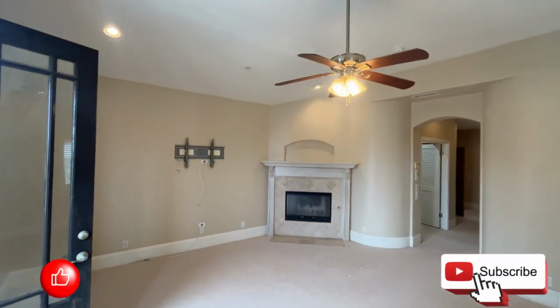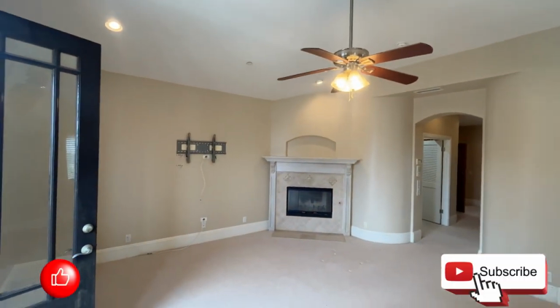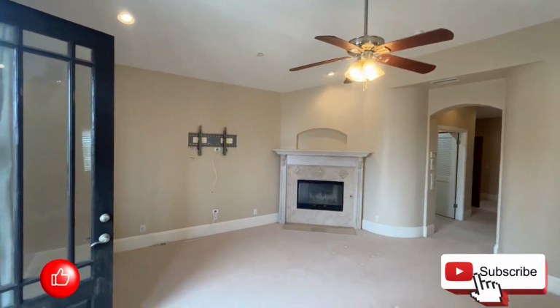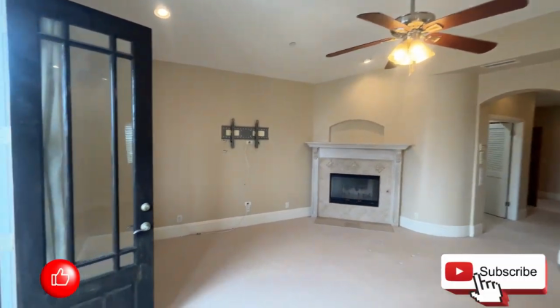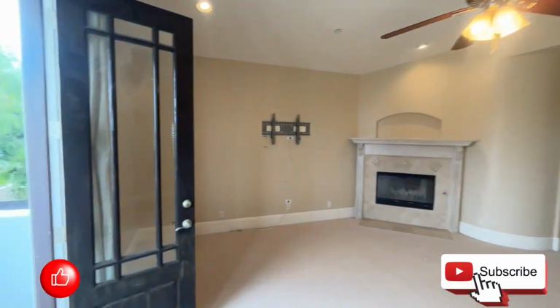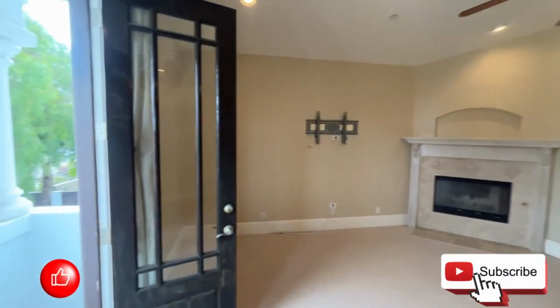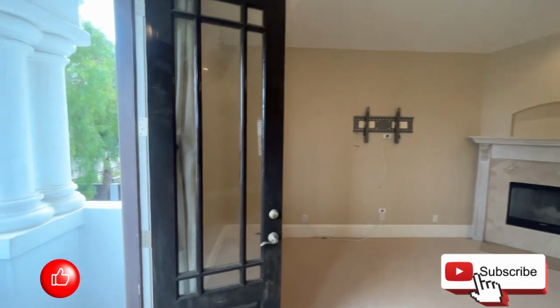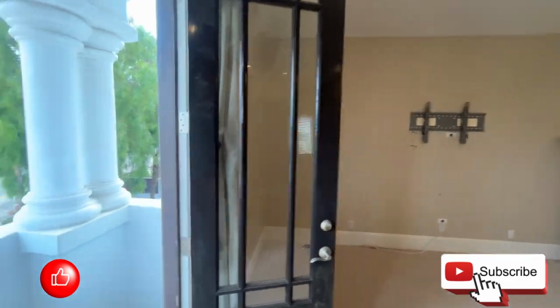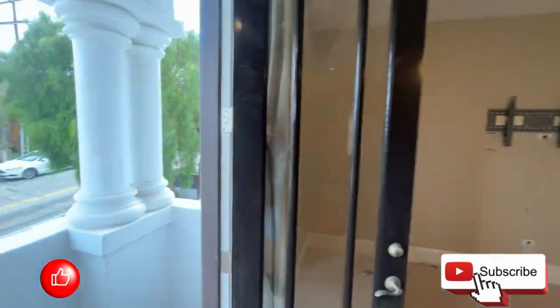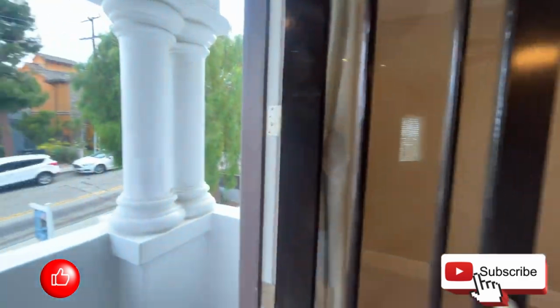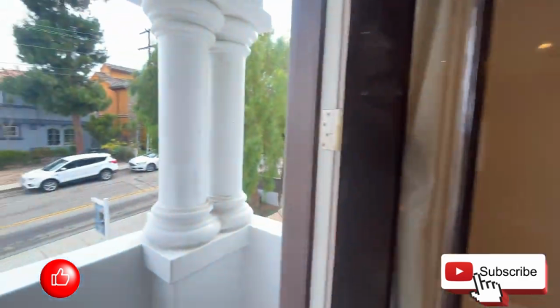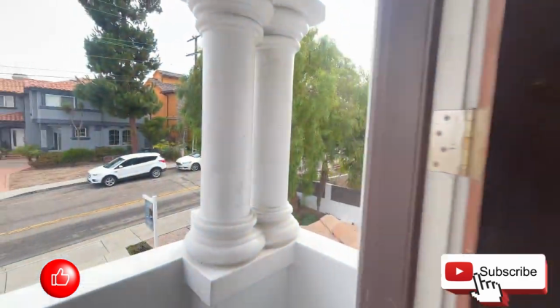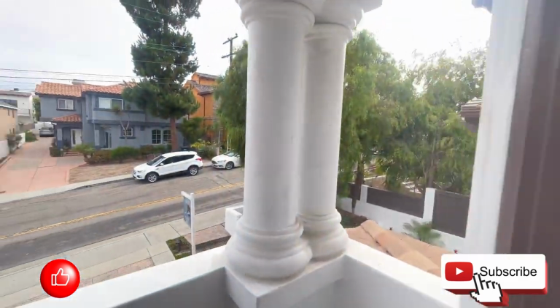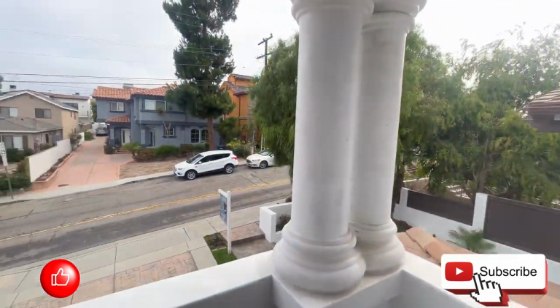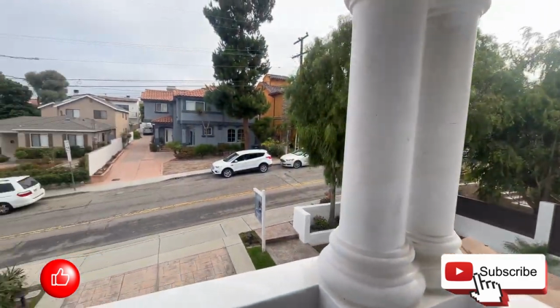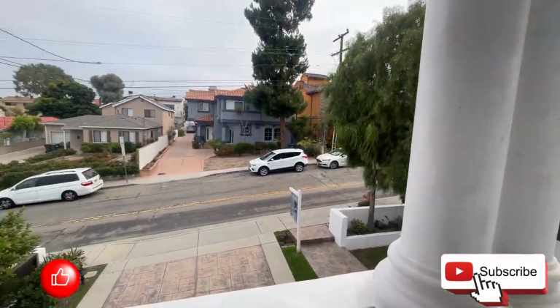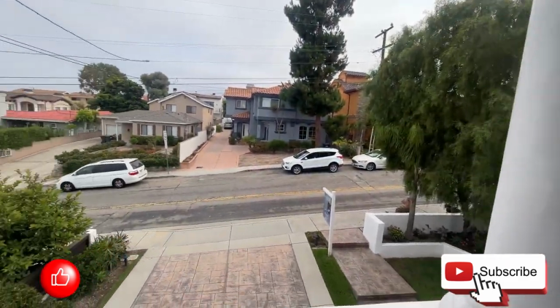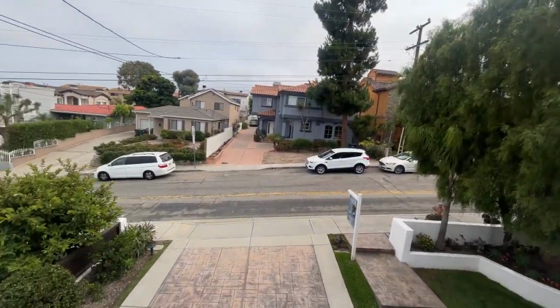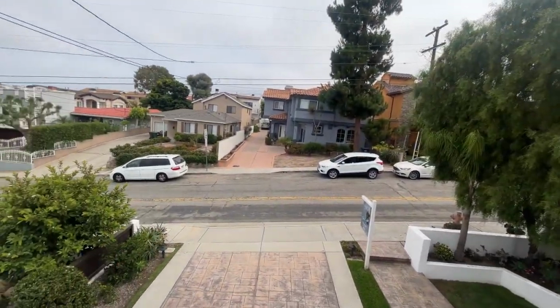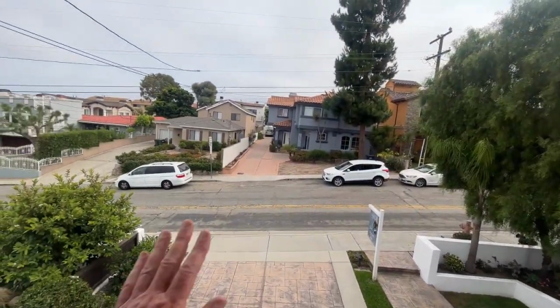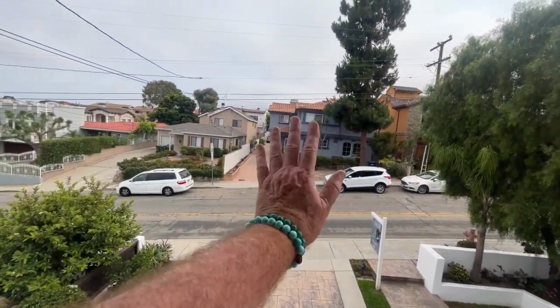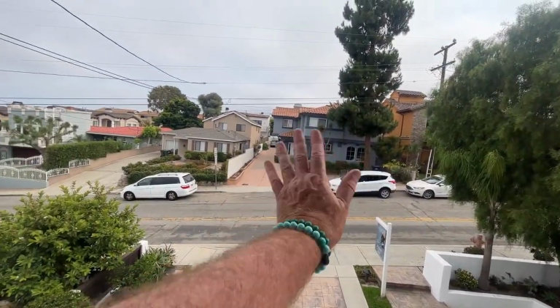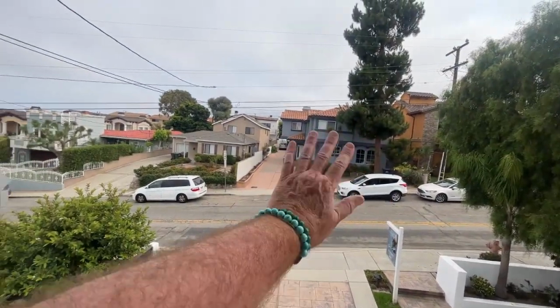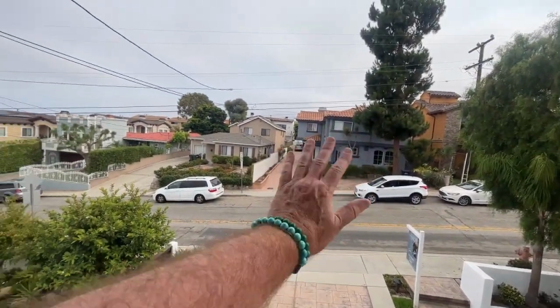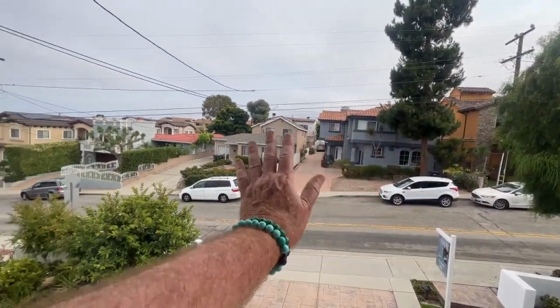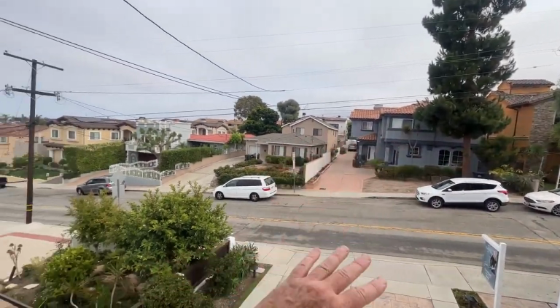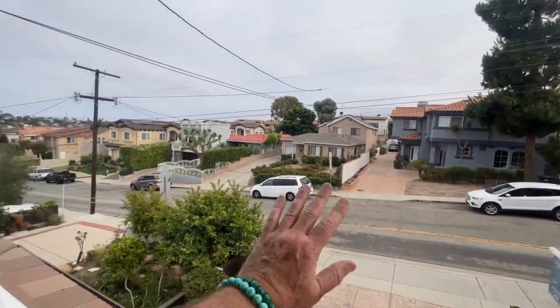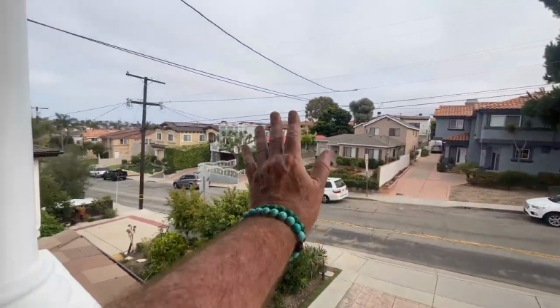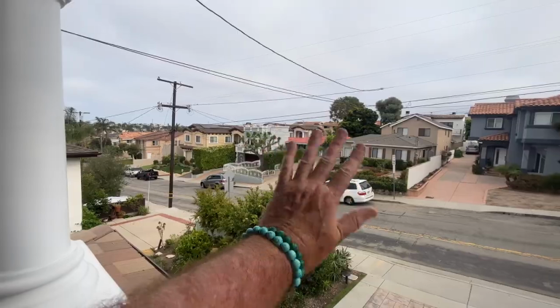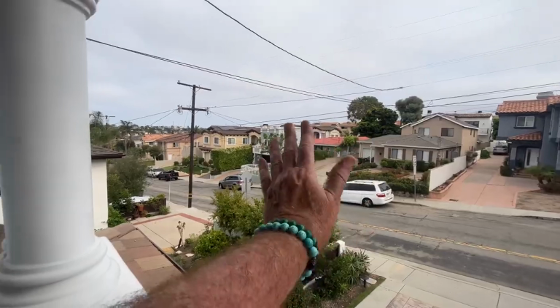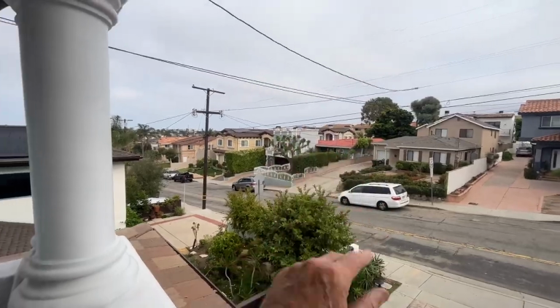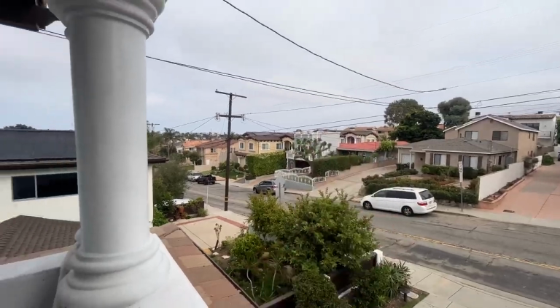Plus, you have a small balcony out front. Looking south, you can wave to your neighbors and give speeches from. Hello, neighbors! All right, let's go downstairs.